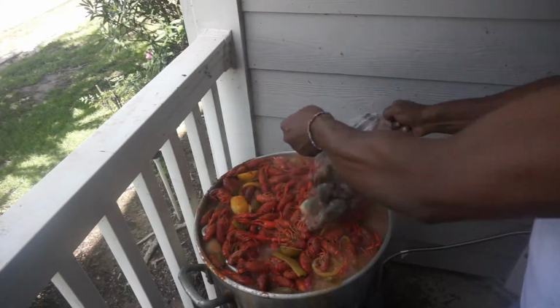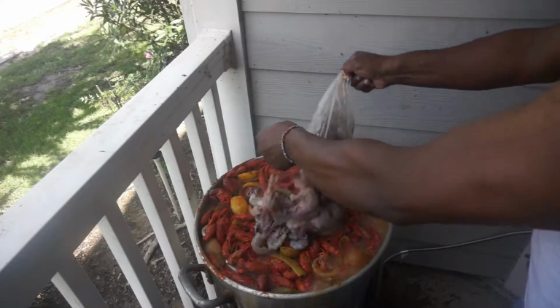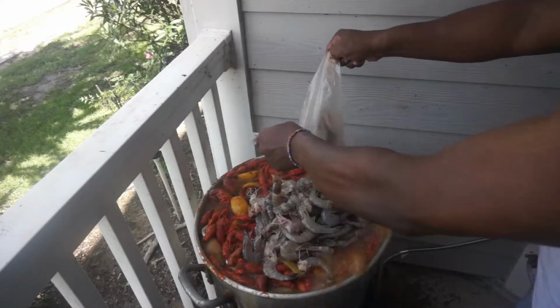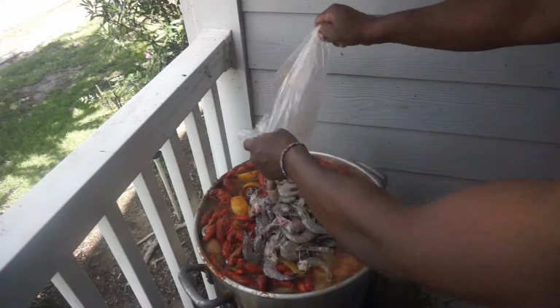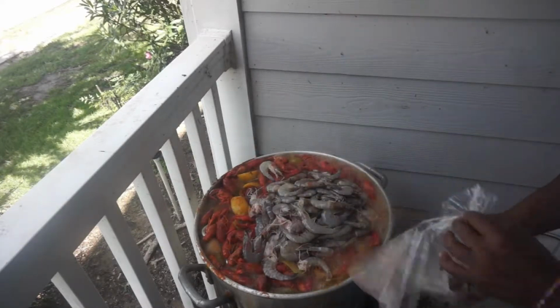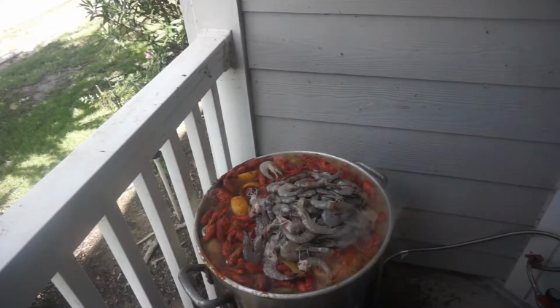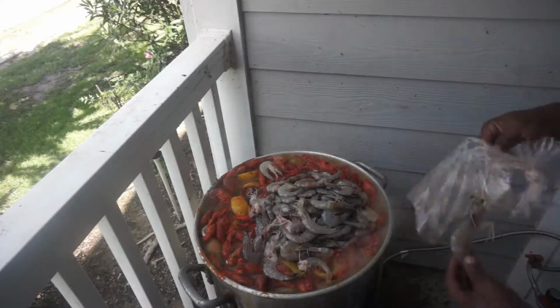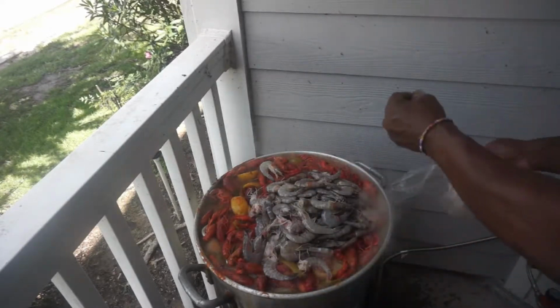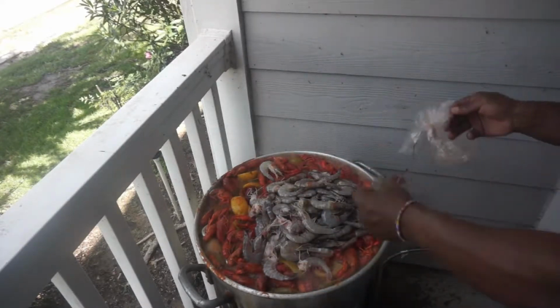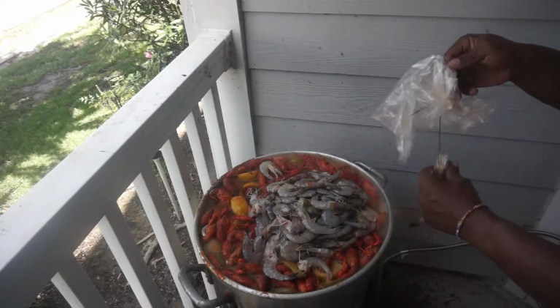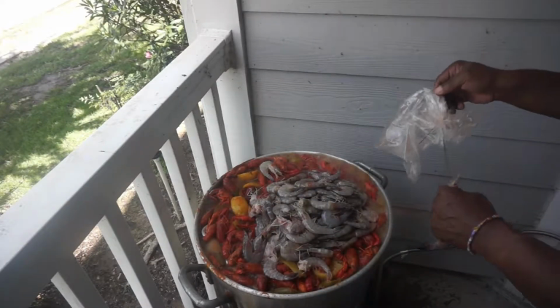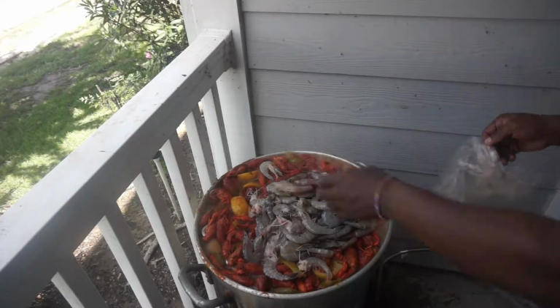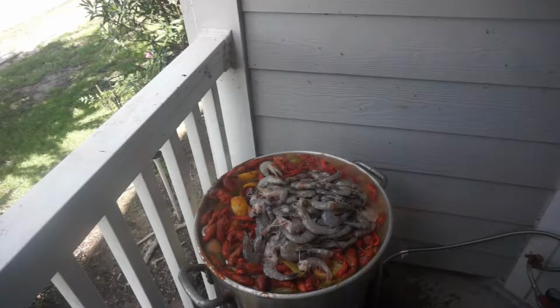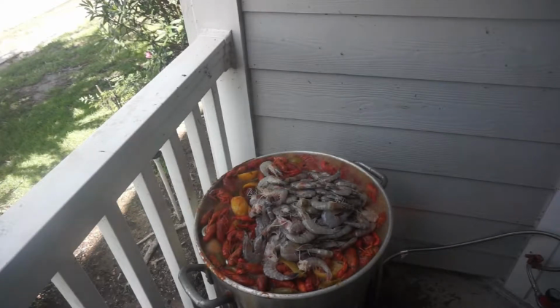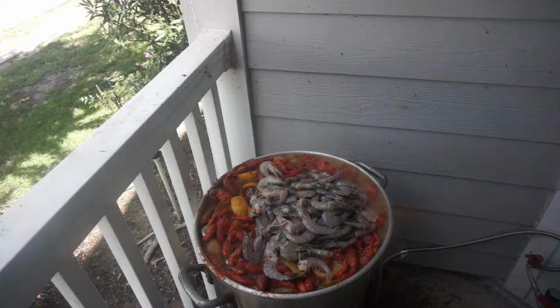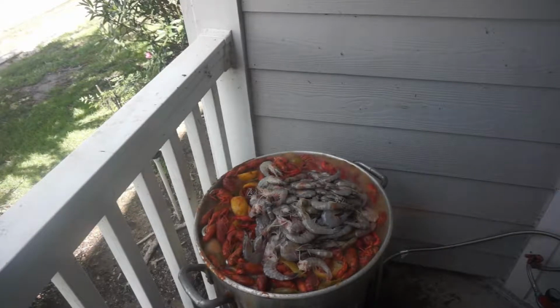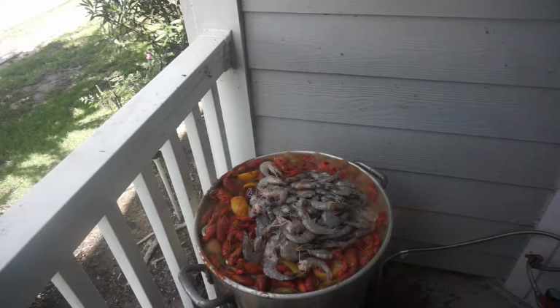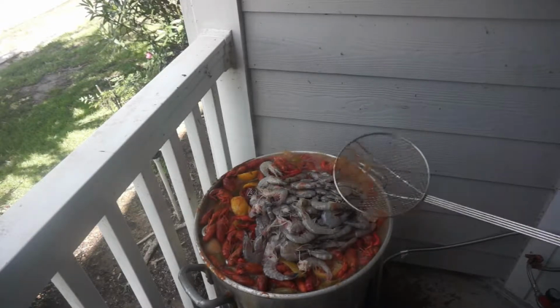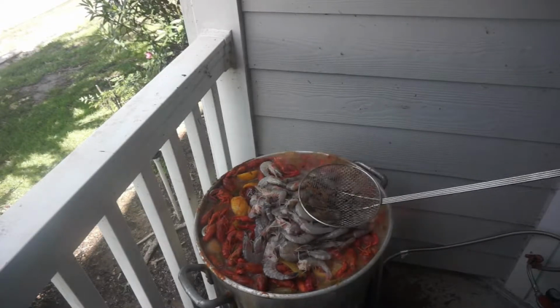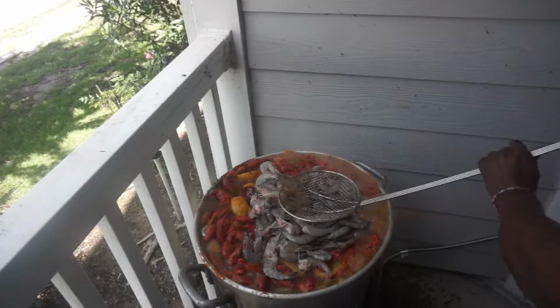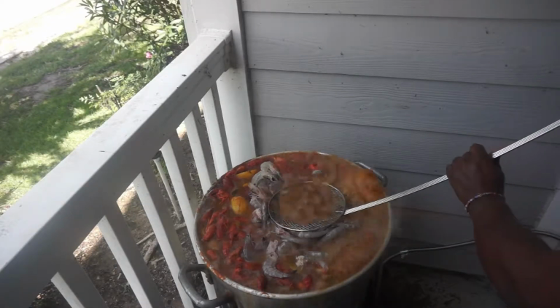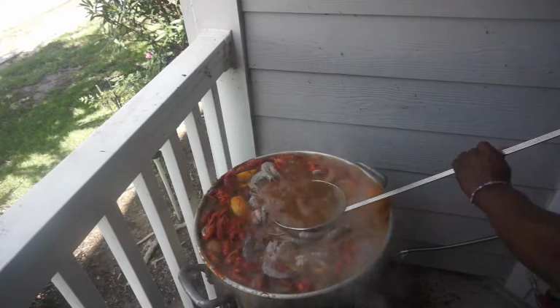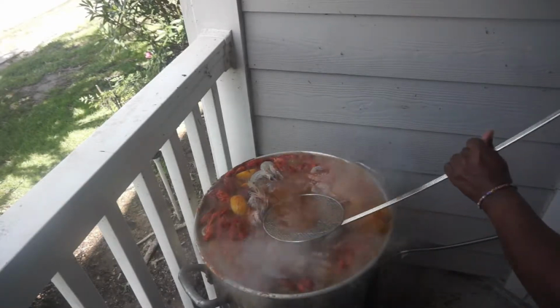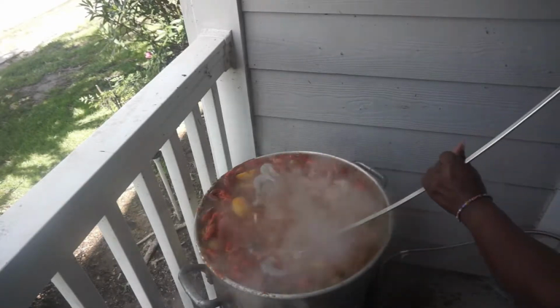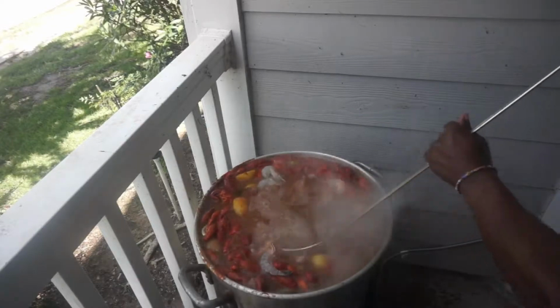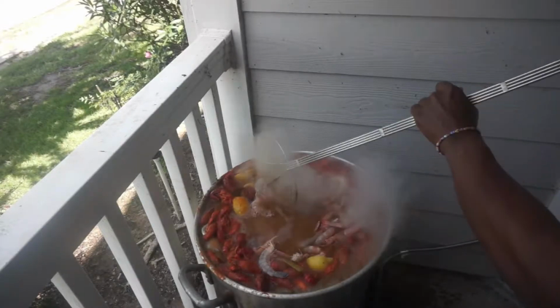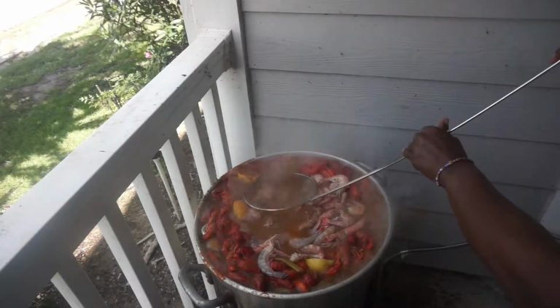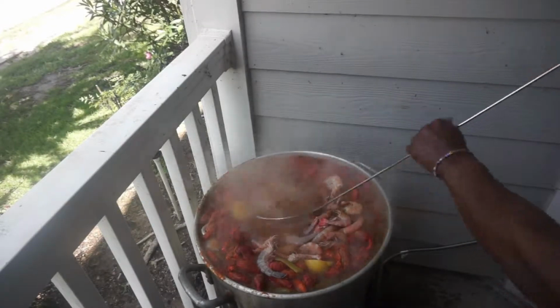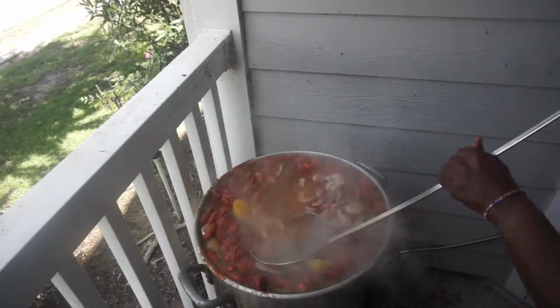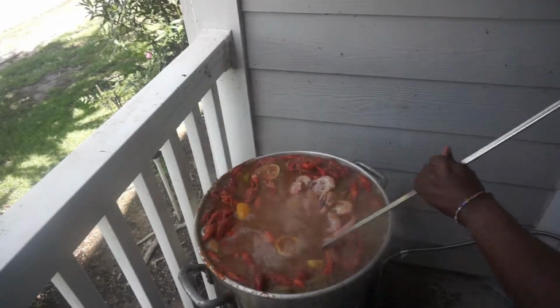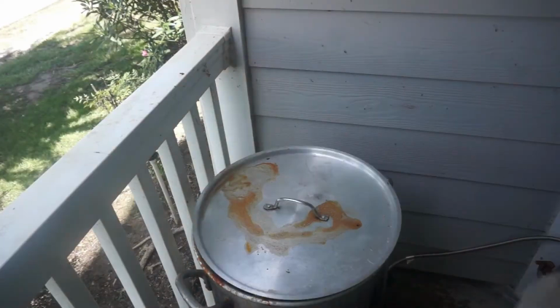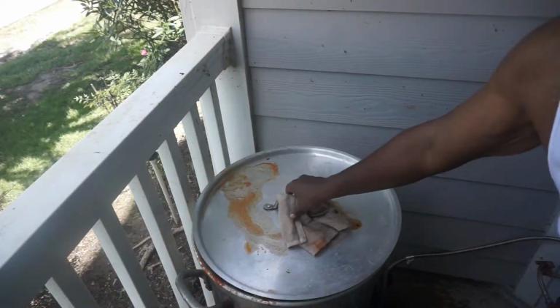If you're doing shrimp, the last 5 minutes of your boil — 15 minutes into the boil — you put your shrimp in there. You let your shrimp boil for like 5 minutes. Mix the shrimp up in there real good, put them down, let them boil for only 5 to 6 minutes.